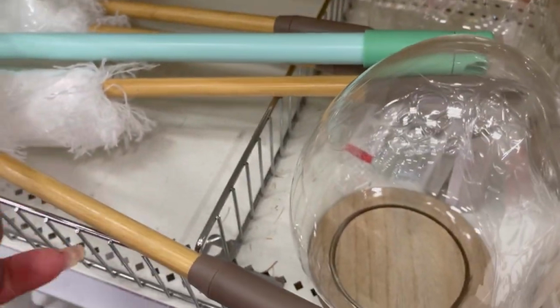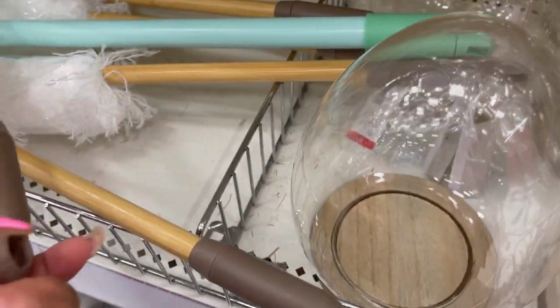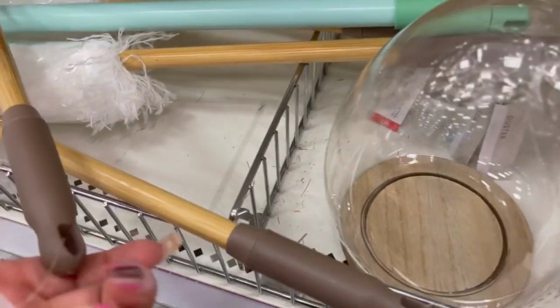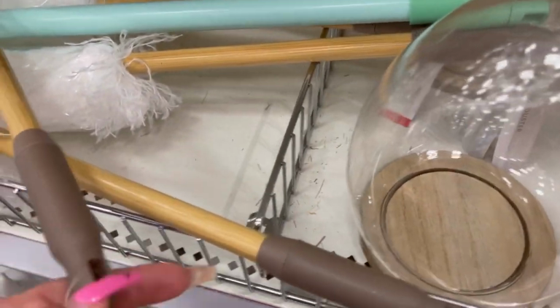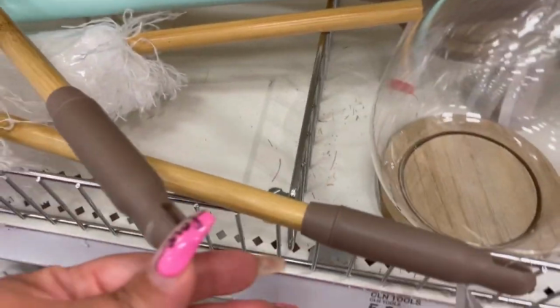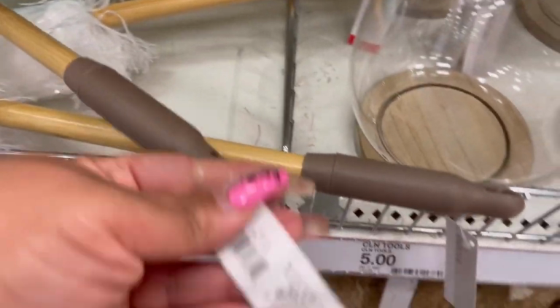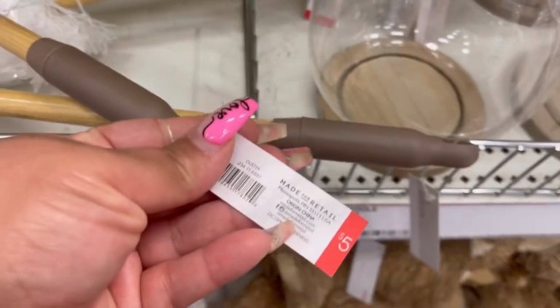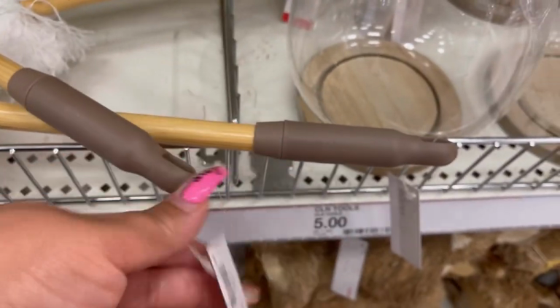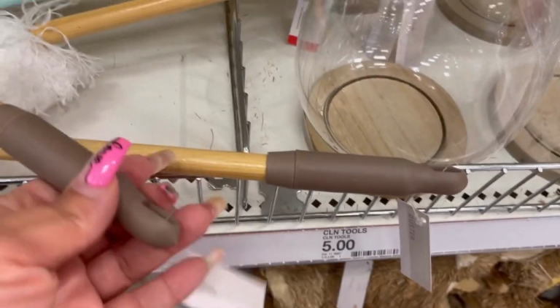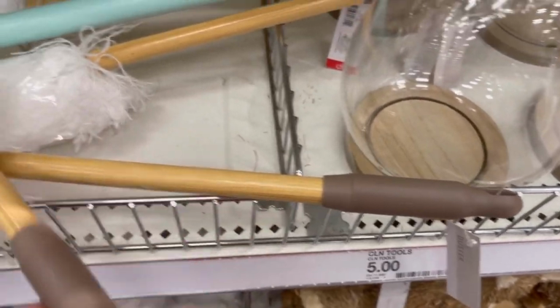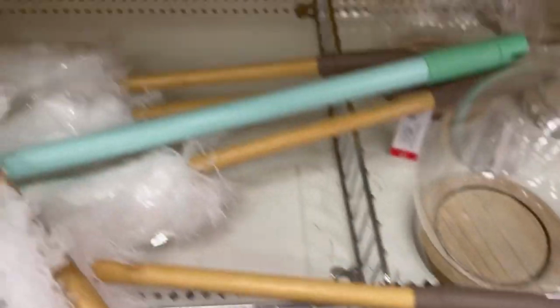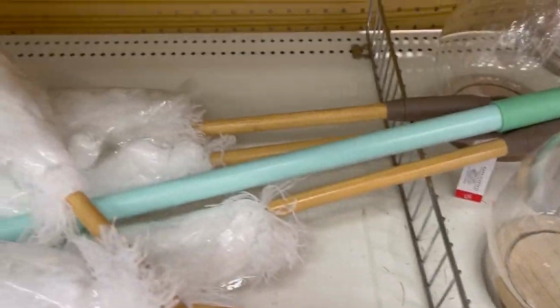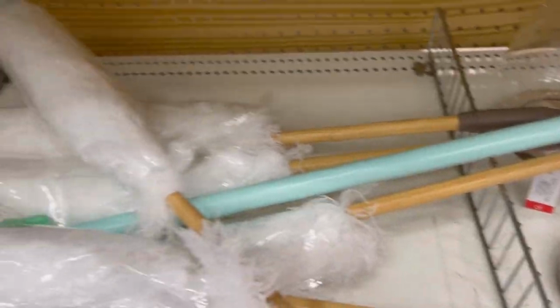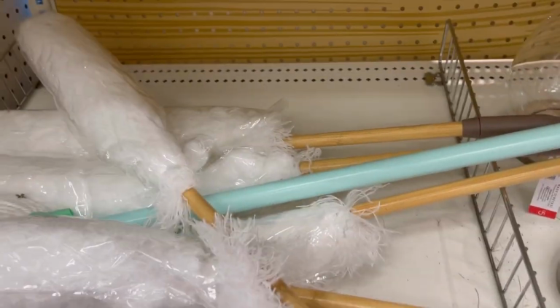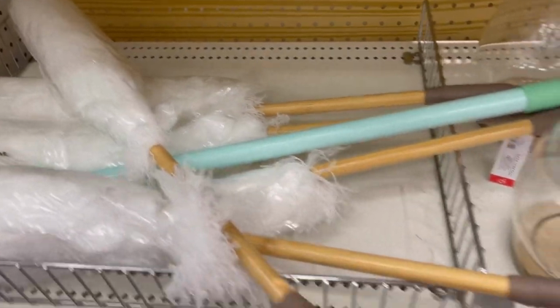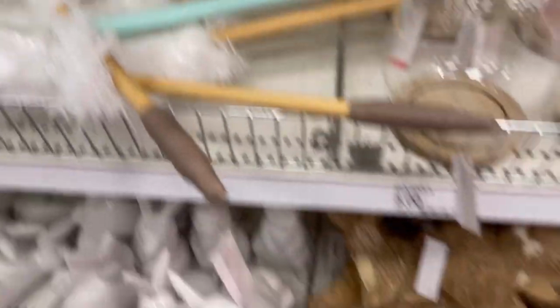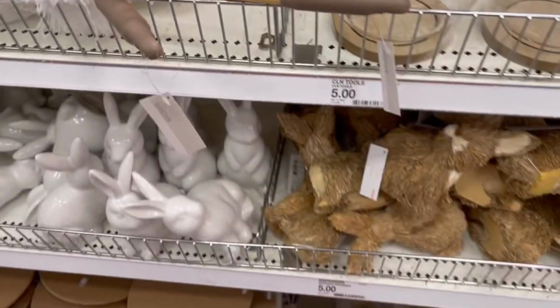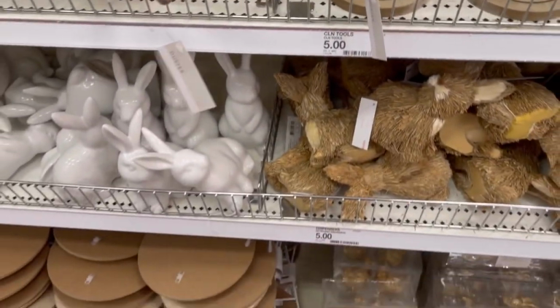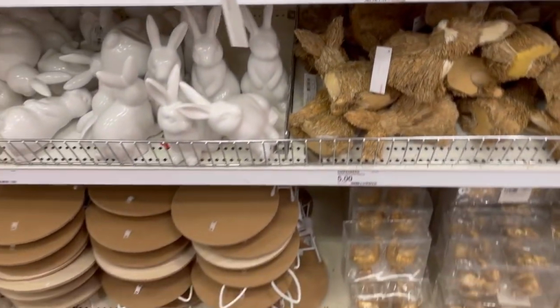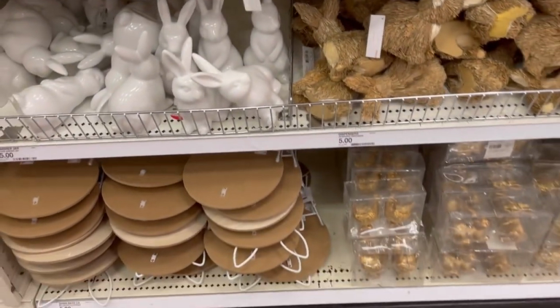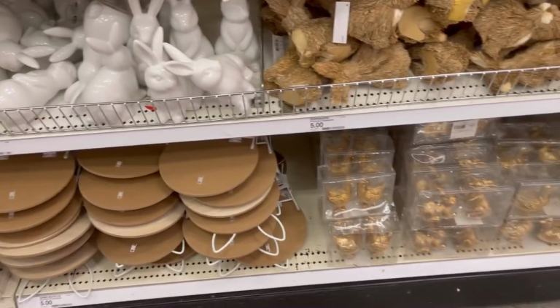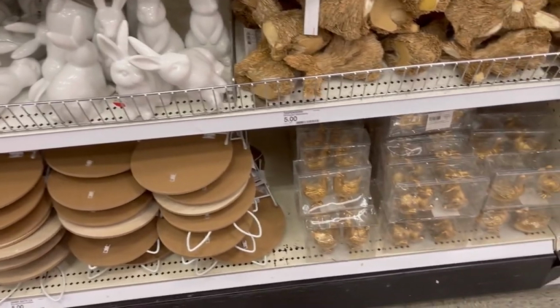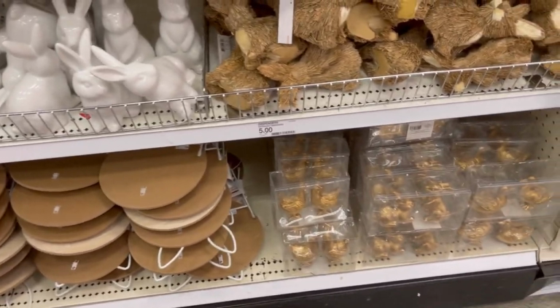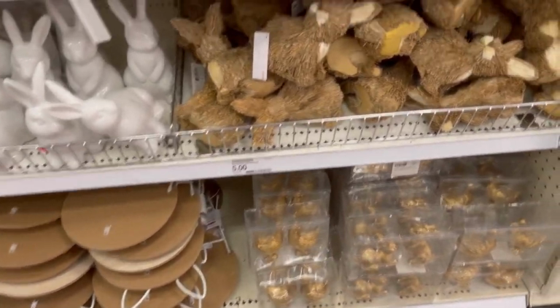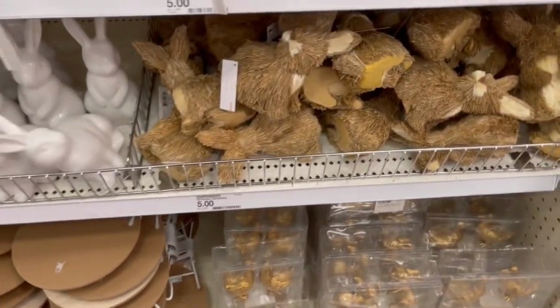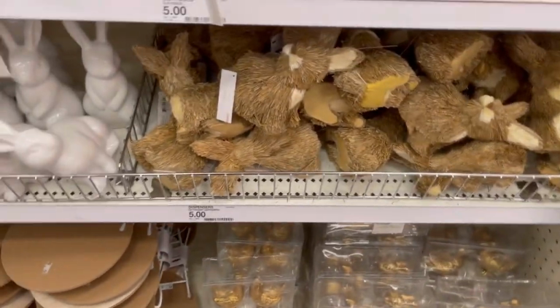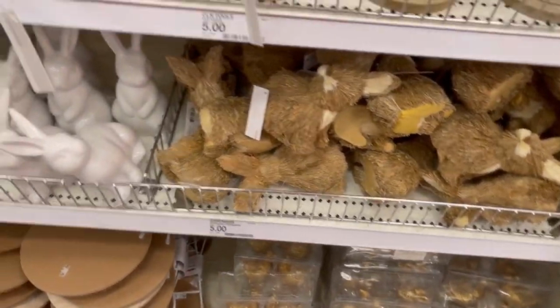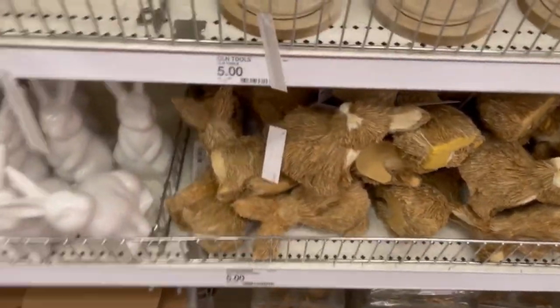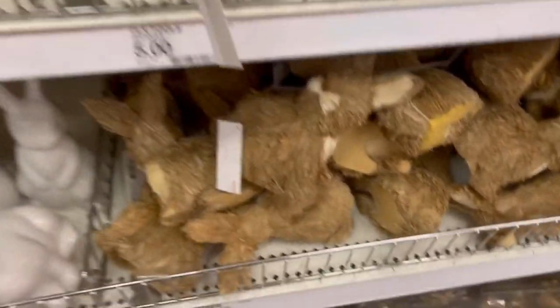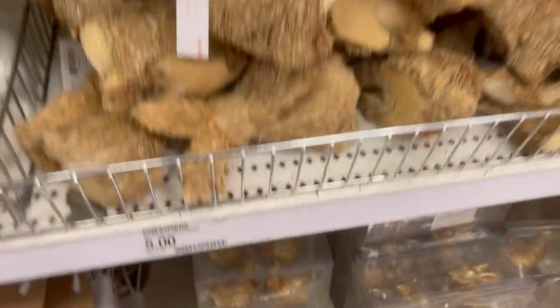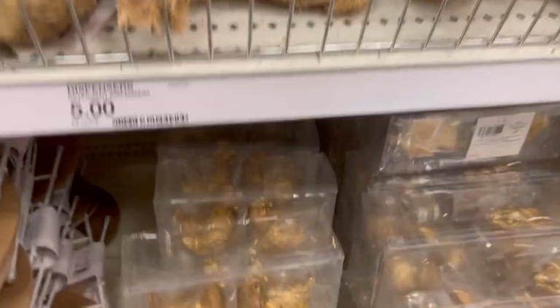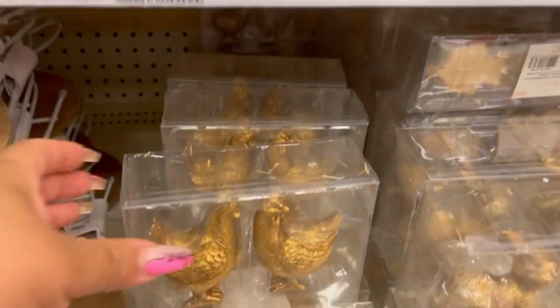What do you guys think of the egg cloche — what do you think? Will you put it there by itself? Will you fill it? Is it even your thing? I know those are probably going to go so quick.